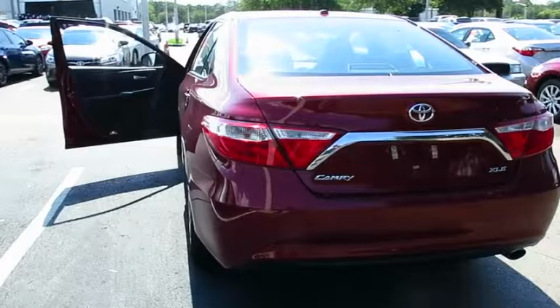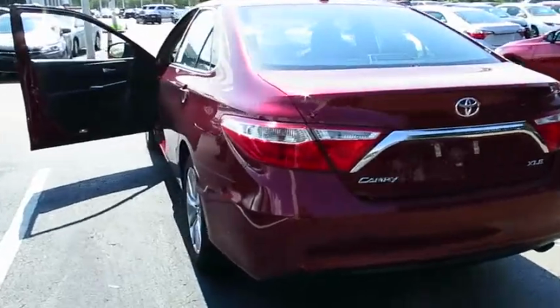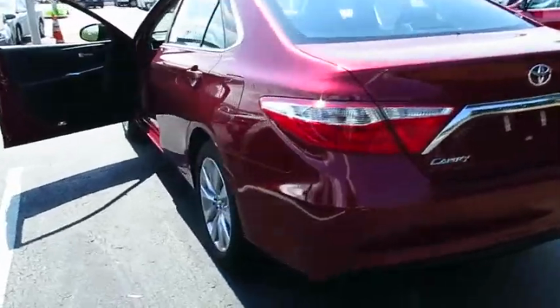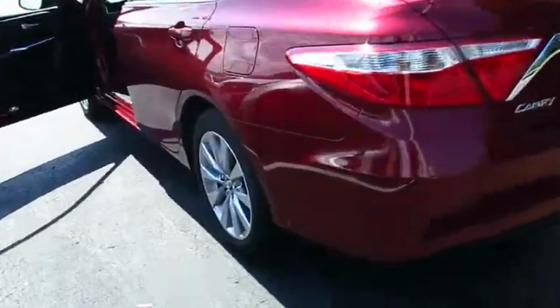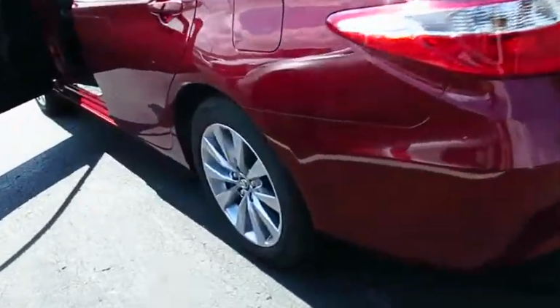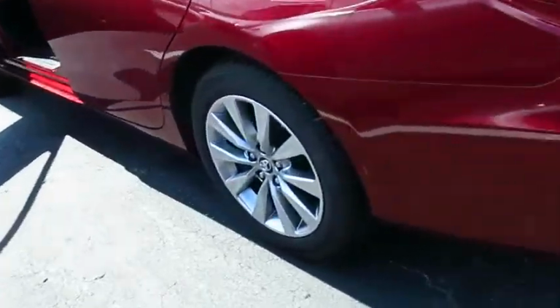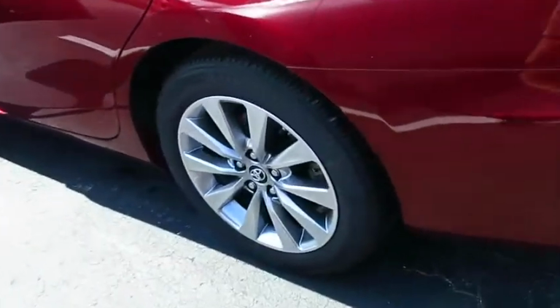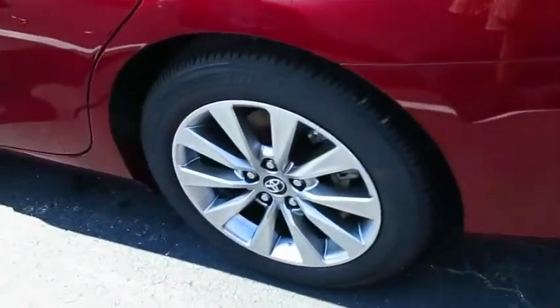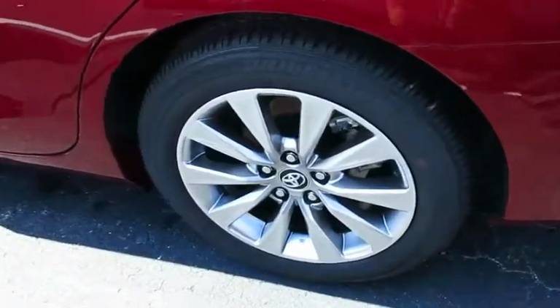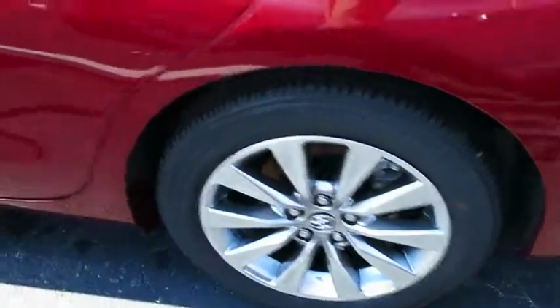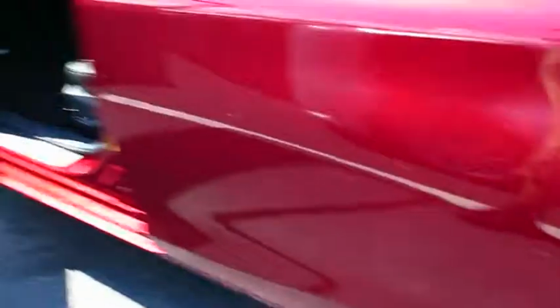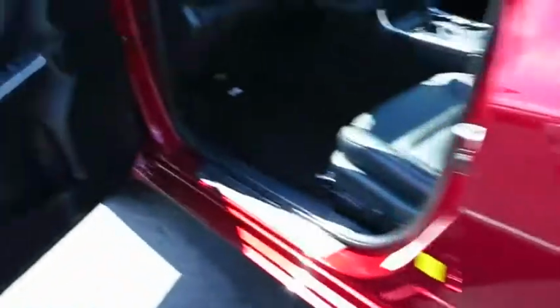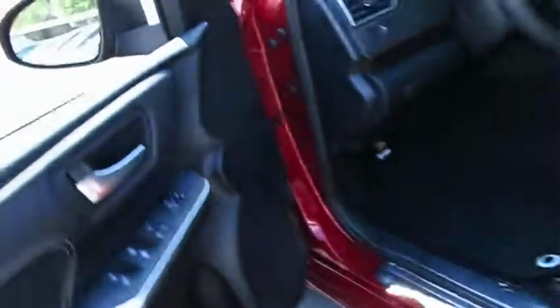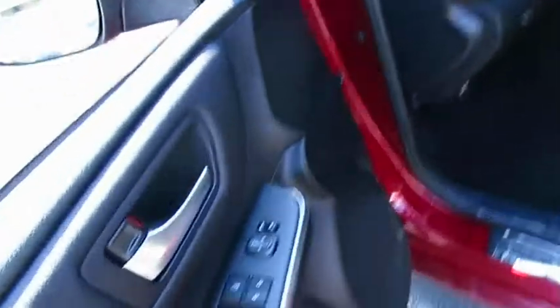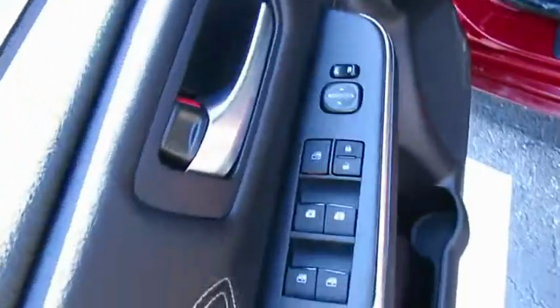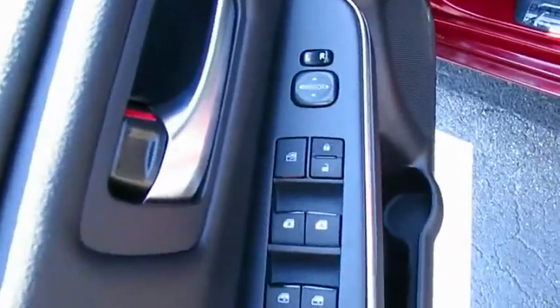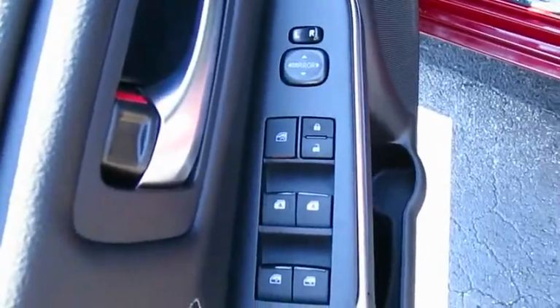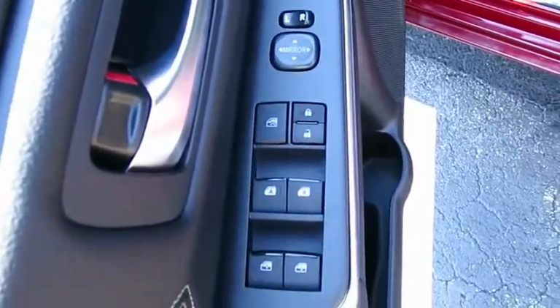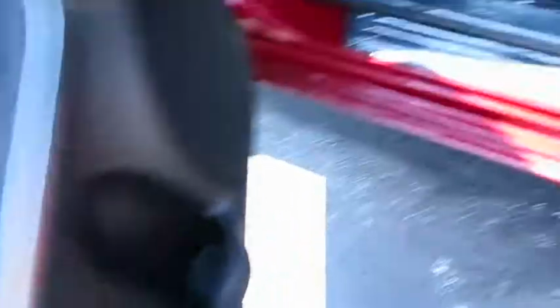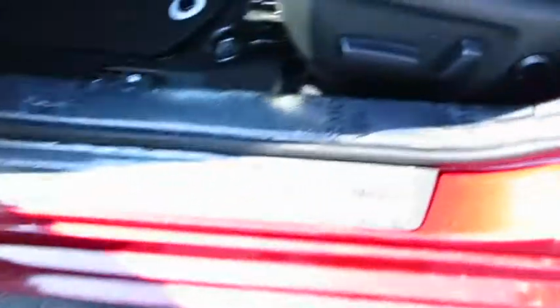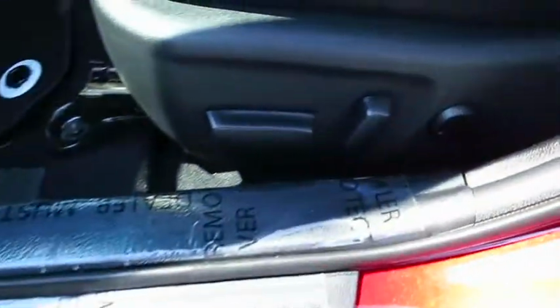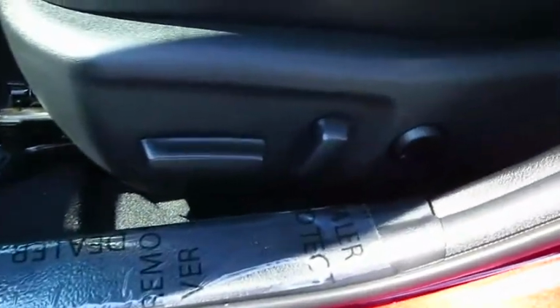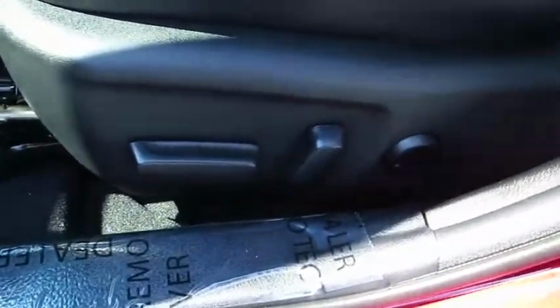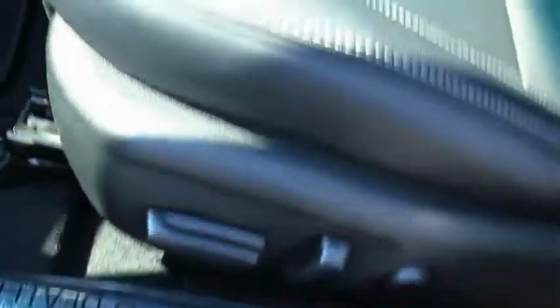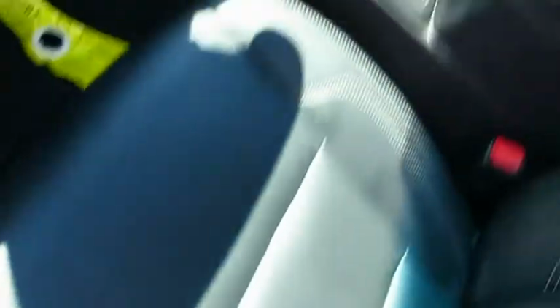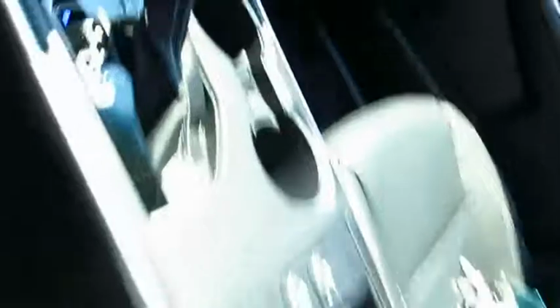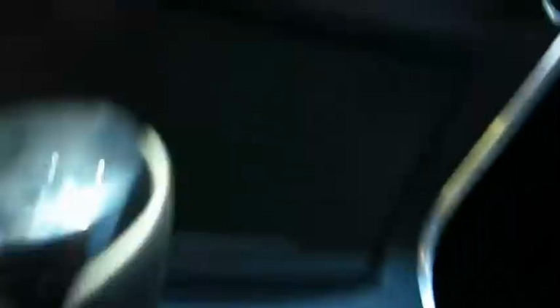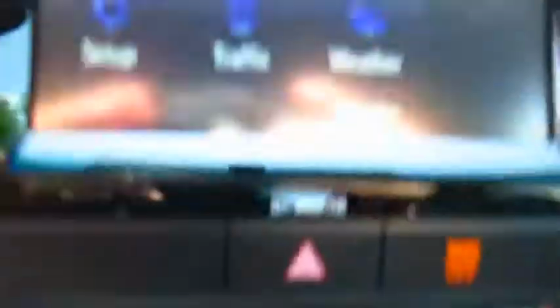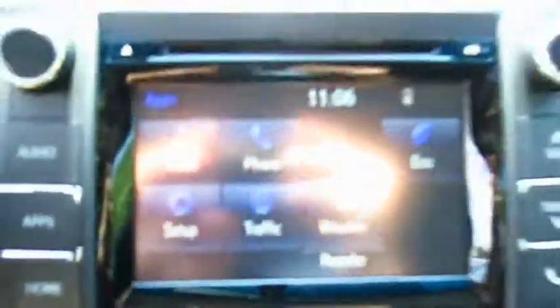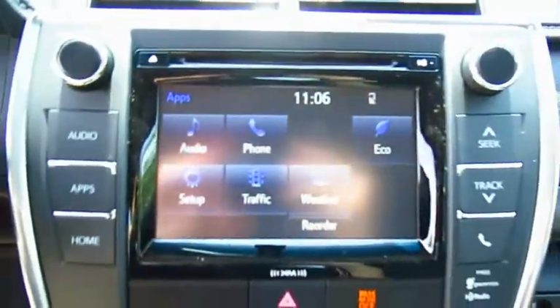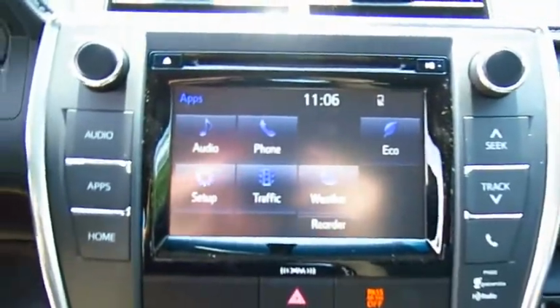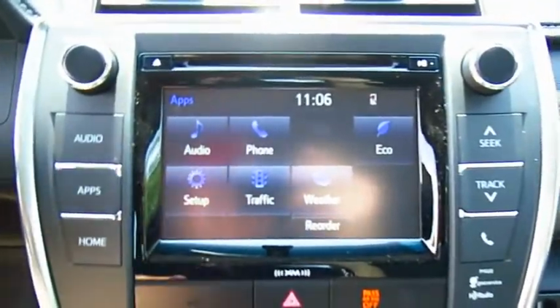Traction control, anti-lock braking system, power passenger seat, Bluetooth wireless data link for hands-free phone, air conditioning, power steering, aluminum wheels, cruise control, climate control, automatic.